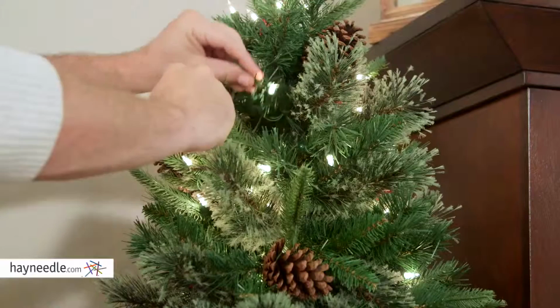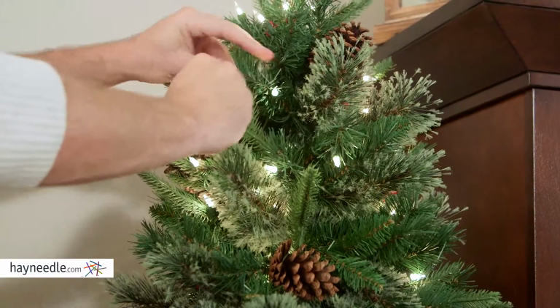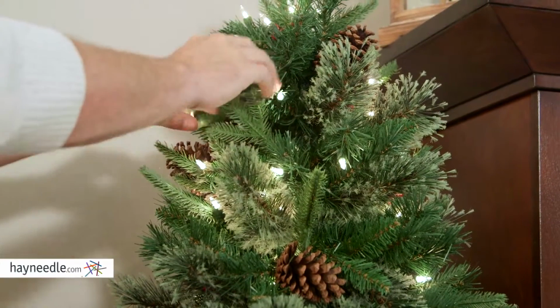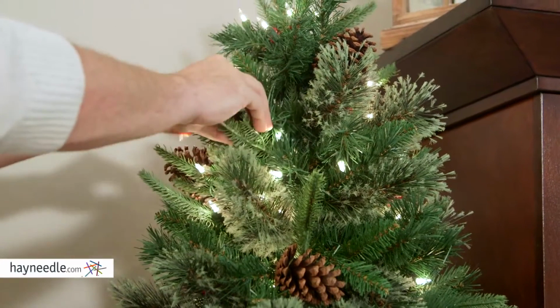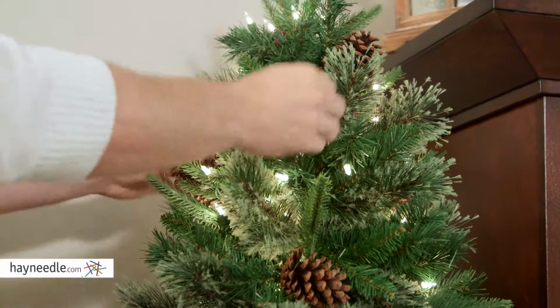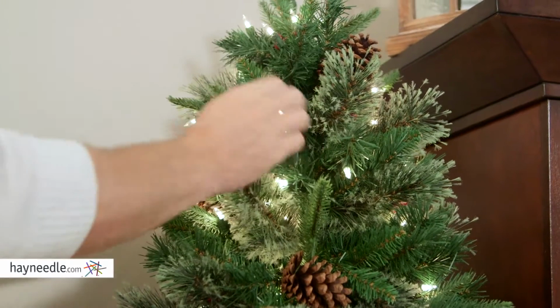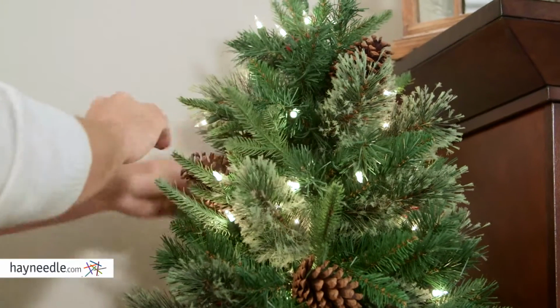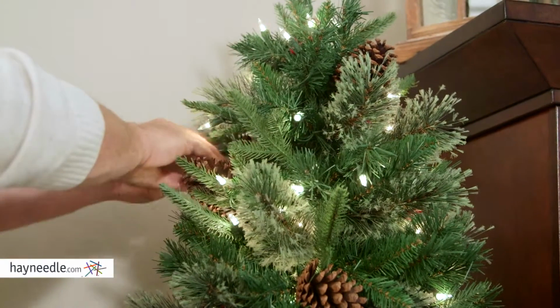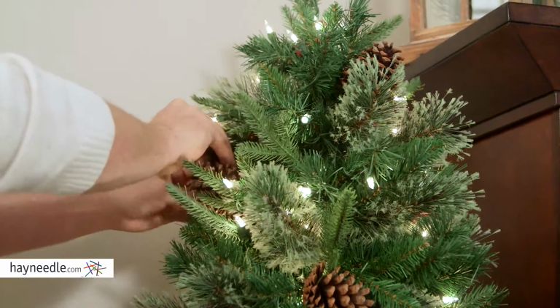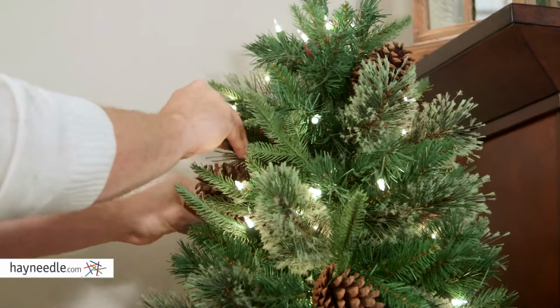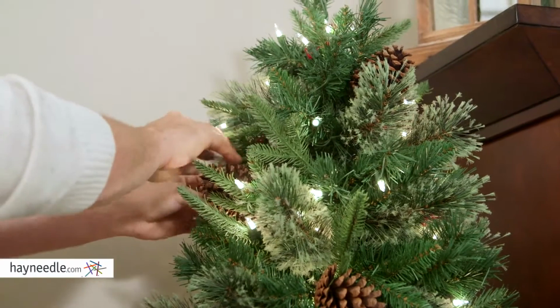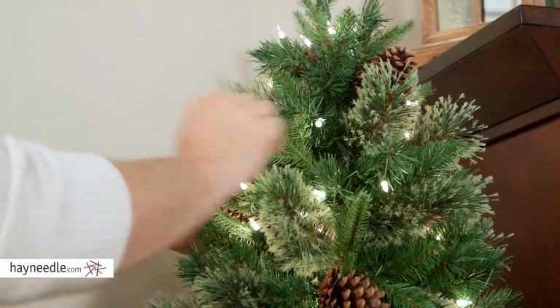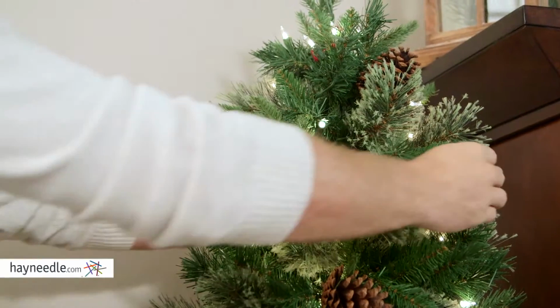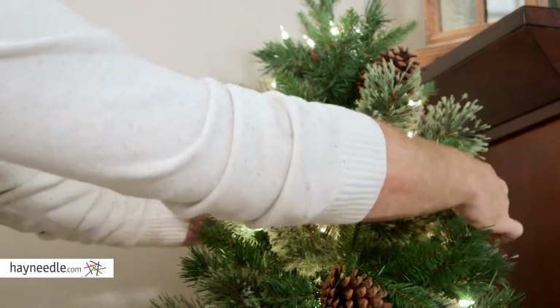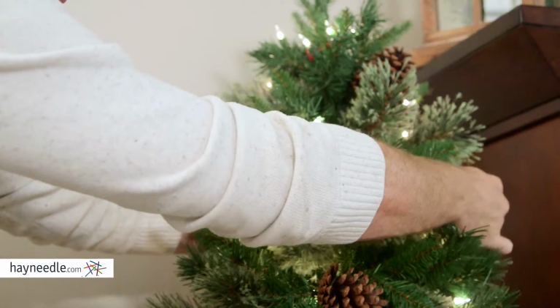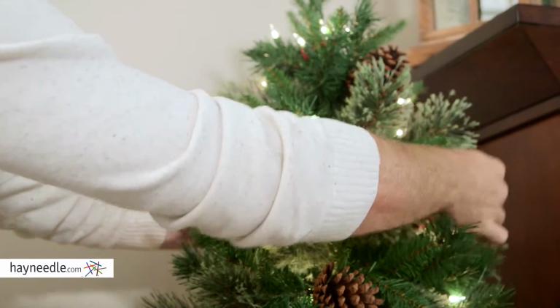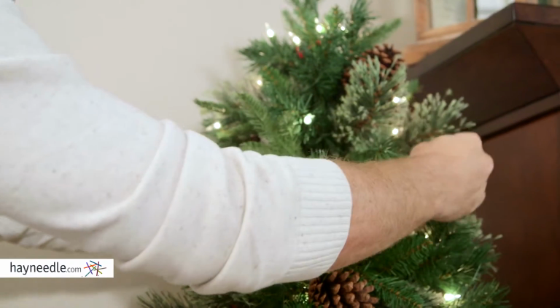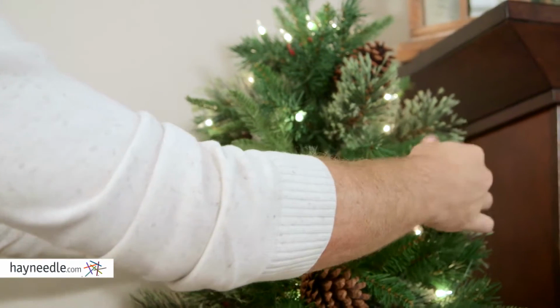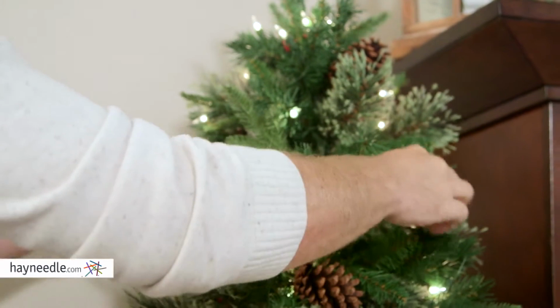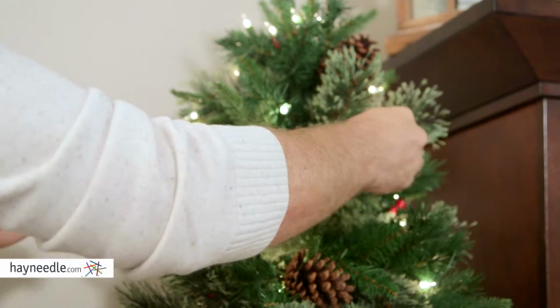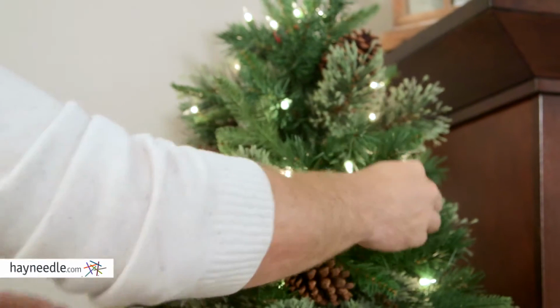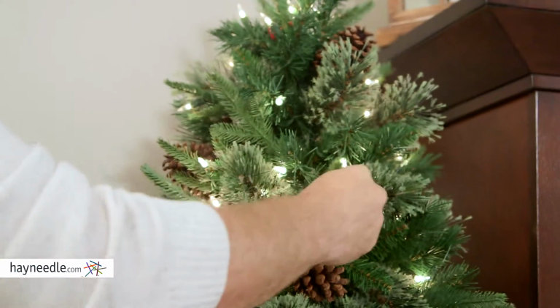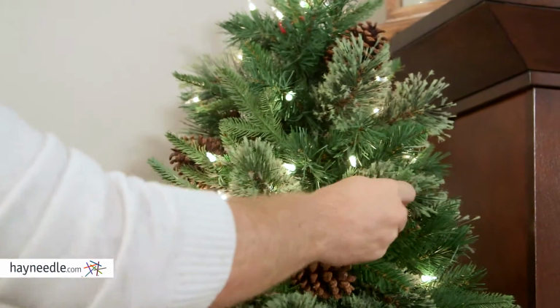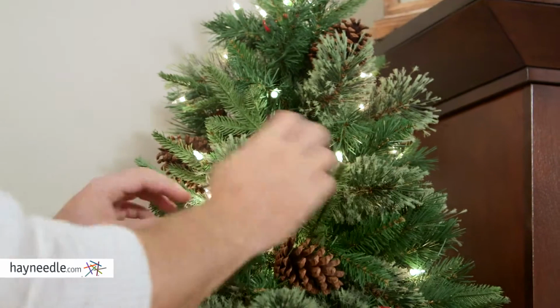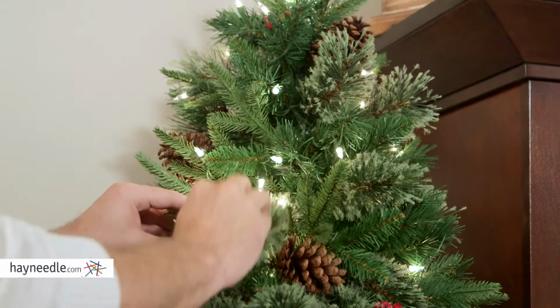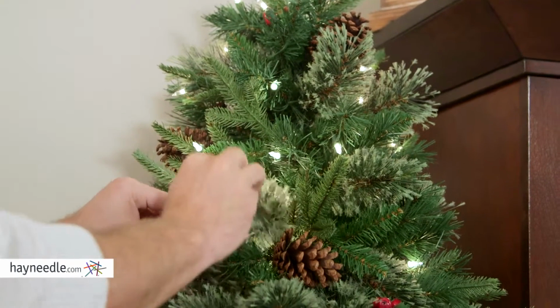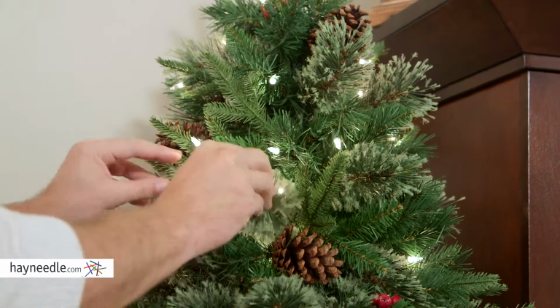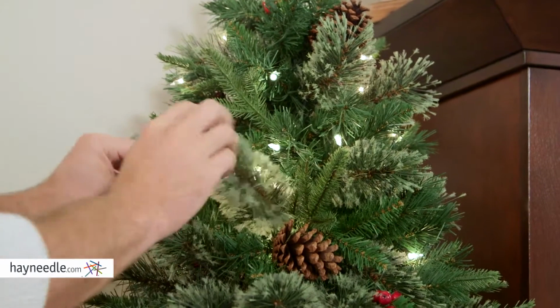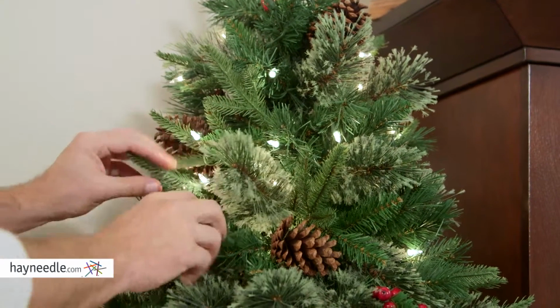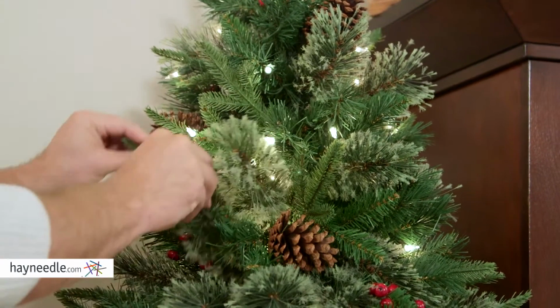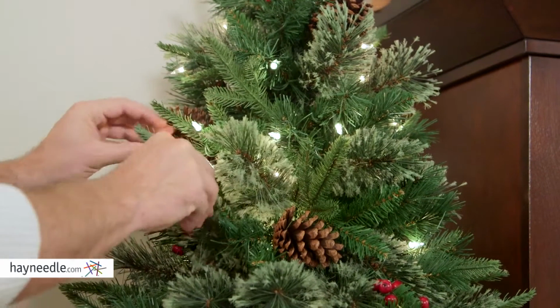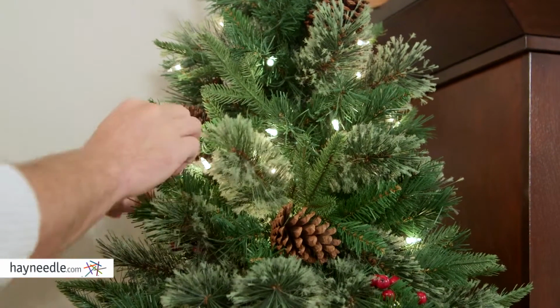Once it's up, don't forget to shape your tree so it can look its stylistic best. To do that, simply start at the top and work your way down in a spiral motion moving inside out. Be sure to touch every branch and close those gaps.